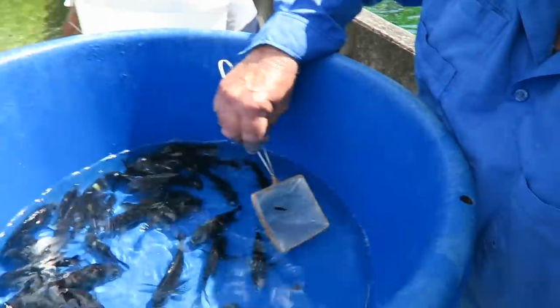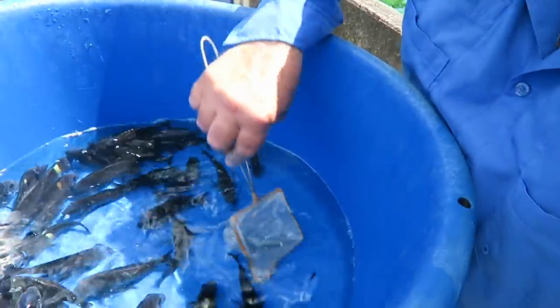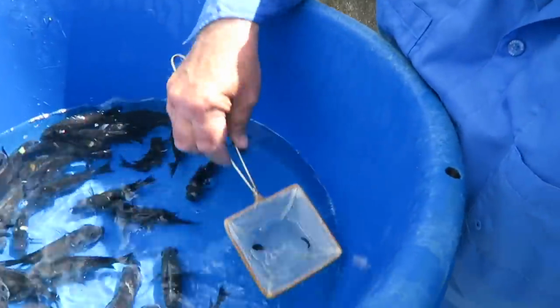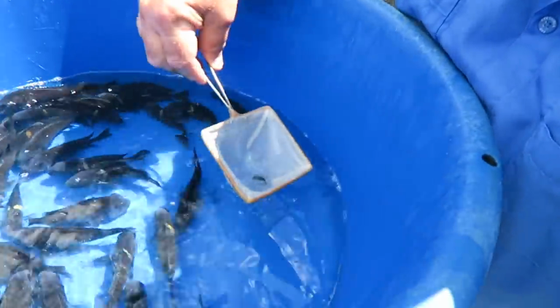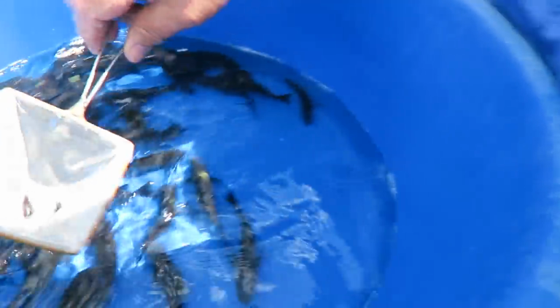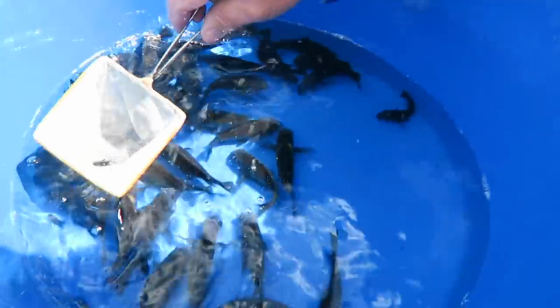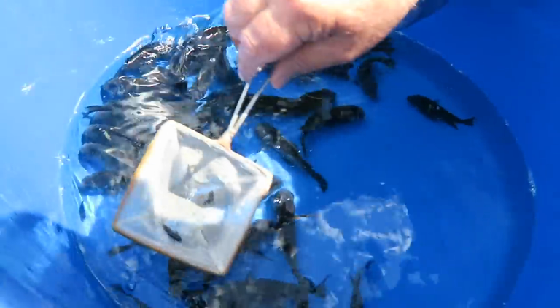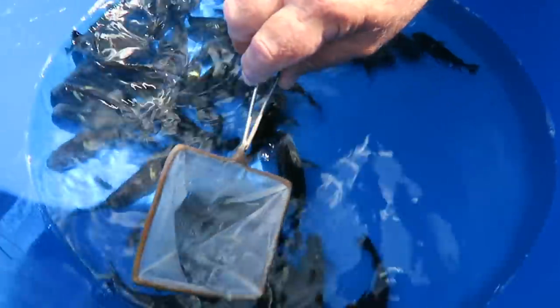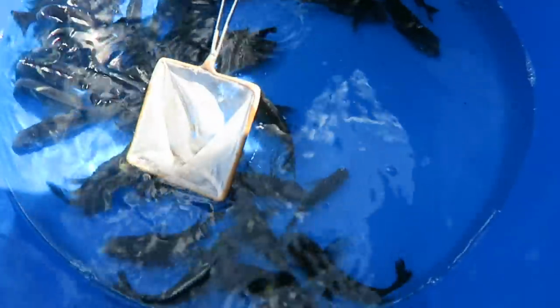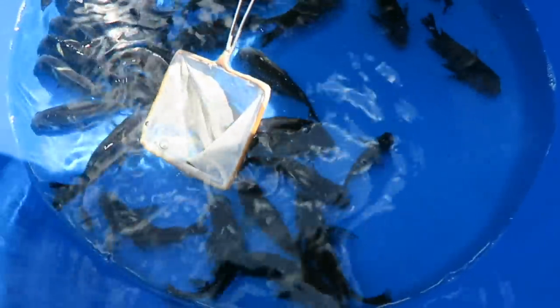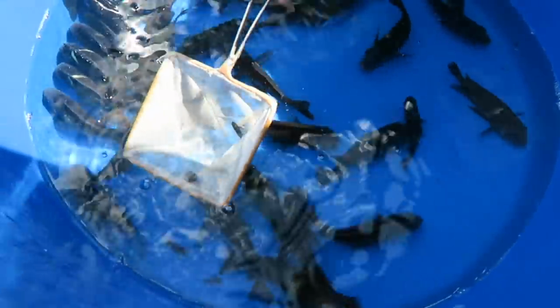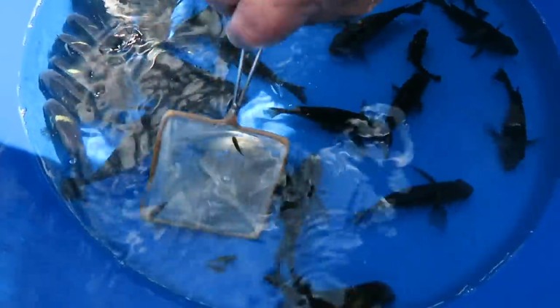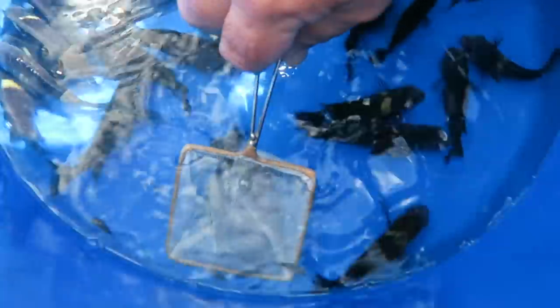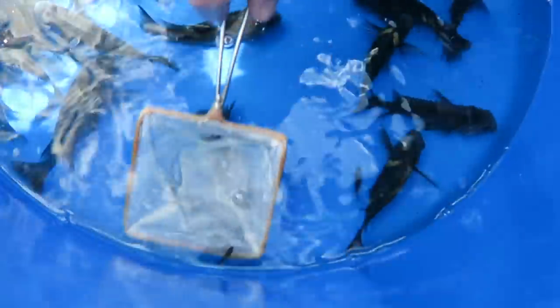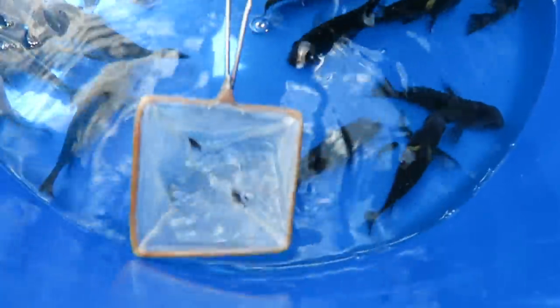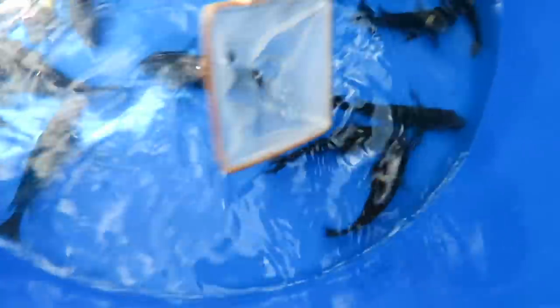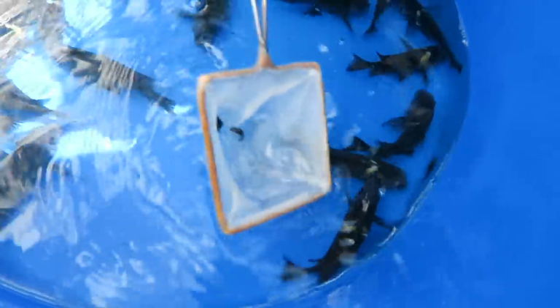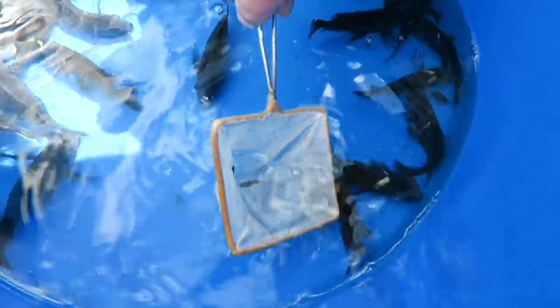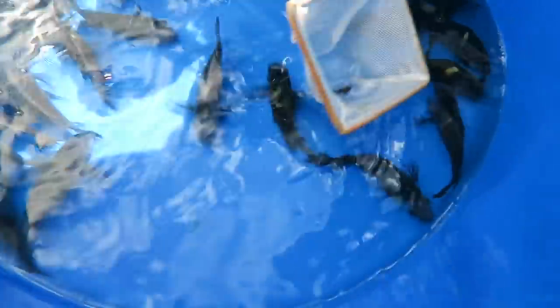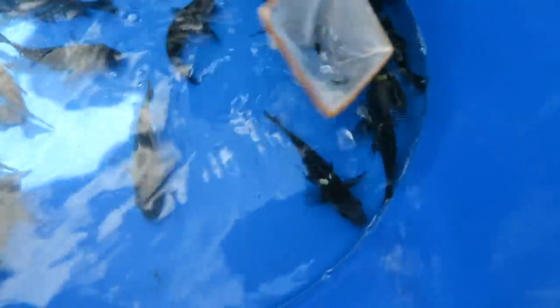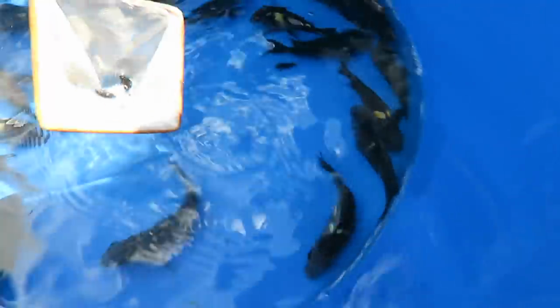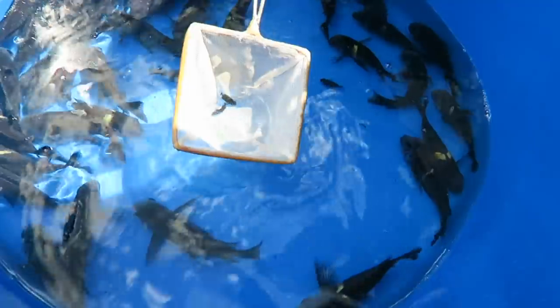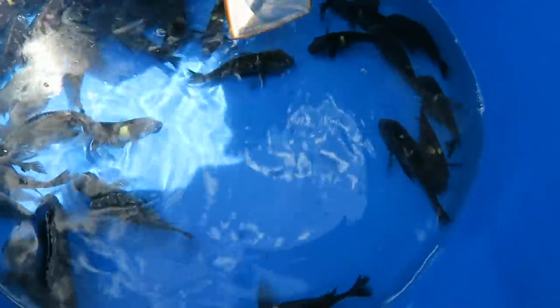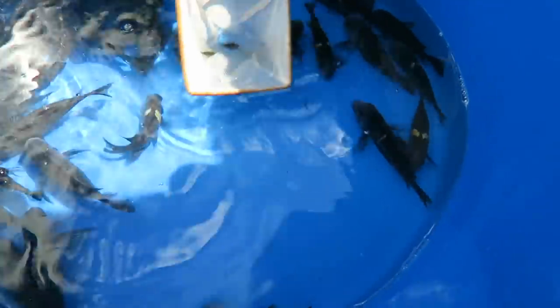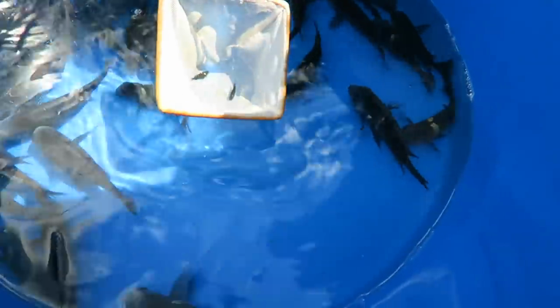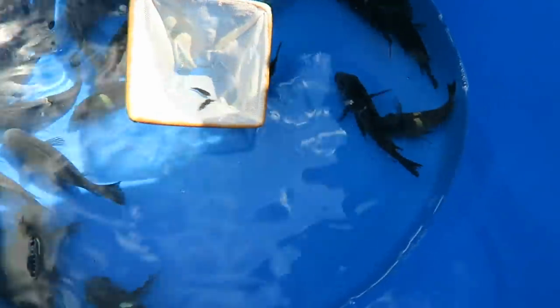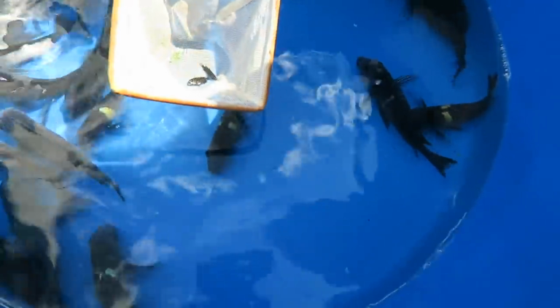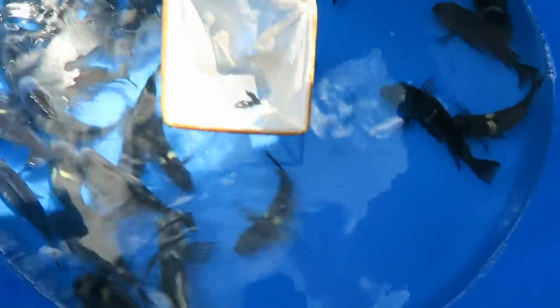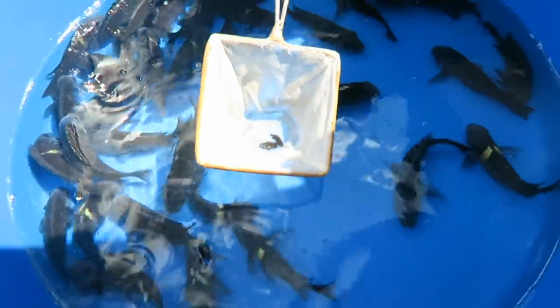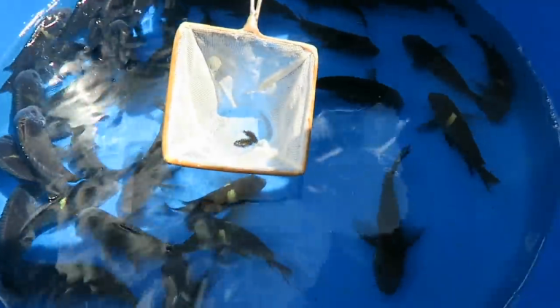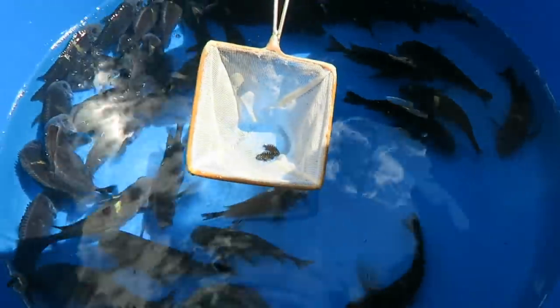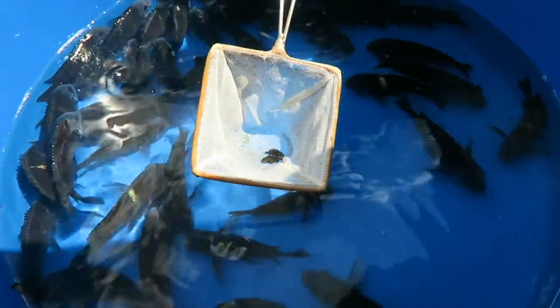Look at the babies! How old do you reckon they are? These were laid about 20 days ago. And as room runs out, mom just expels them.